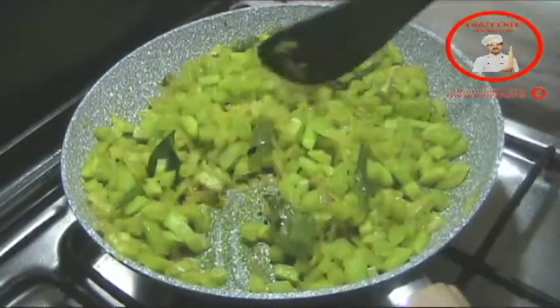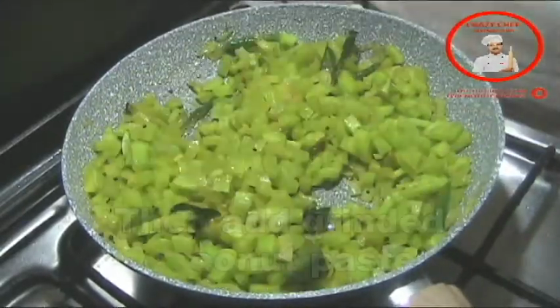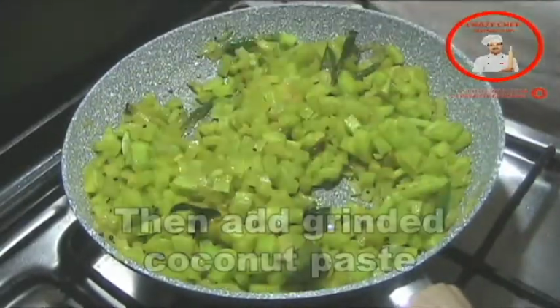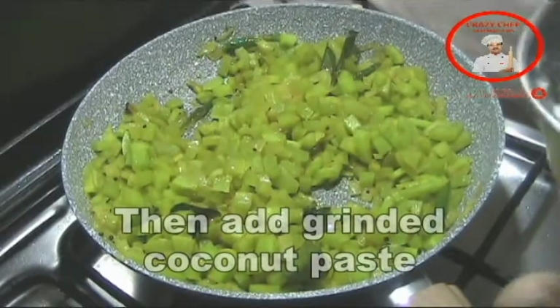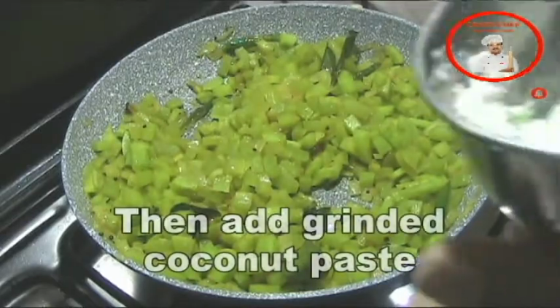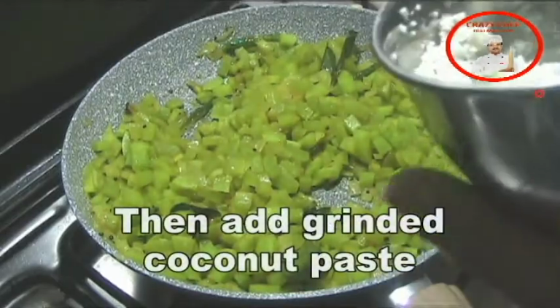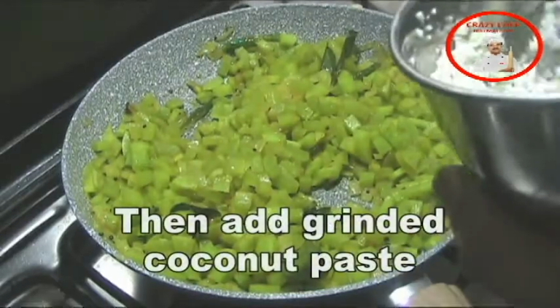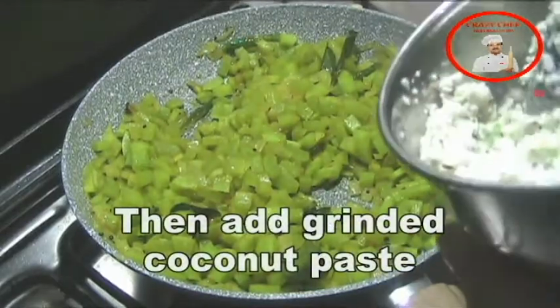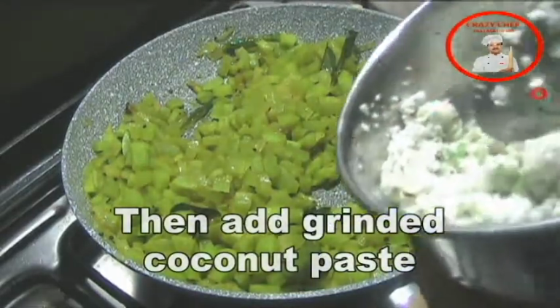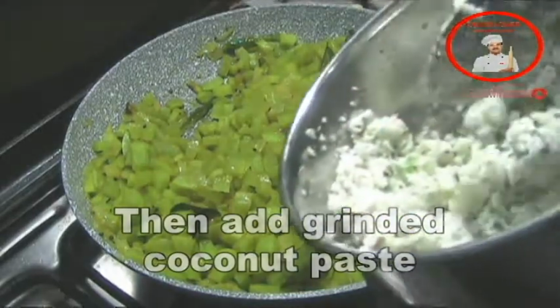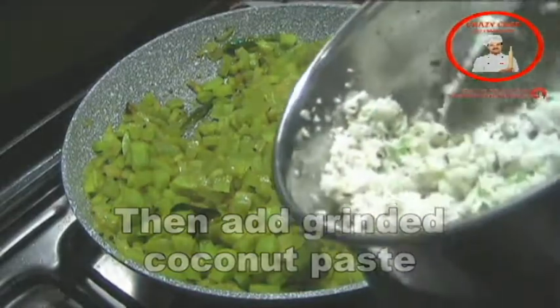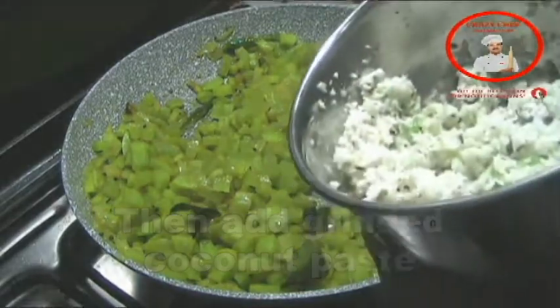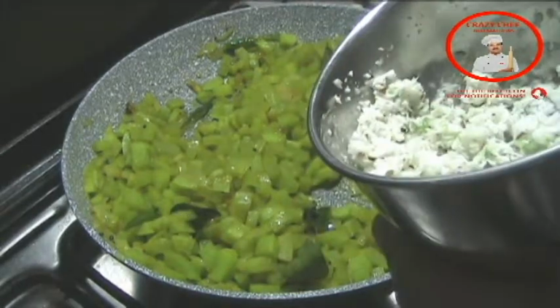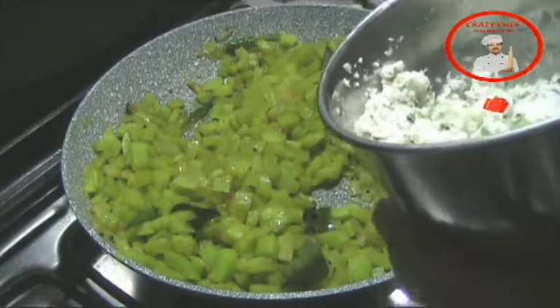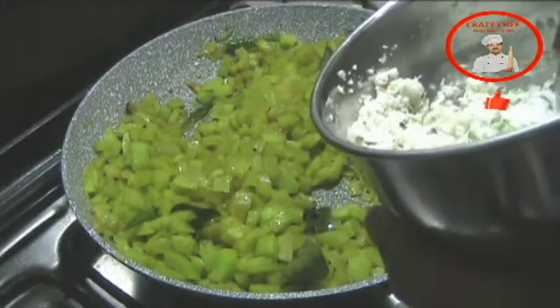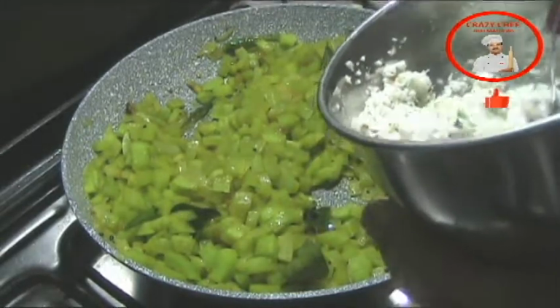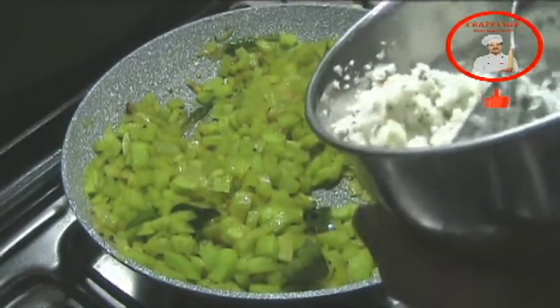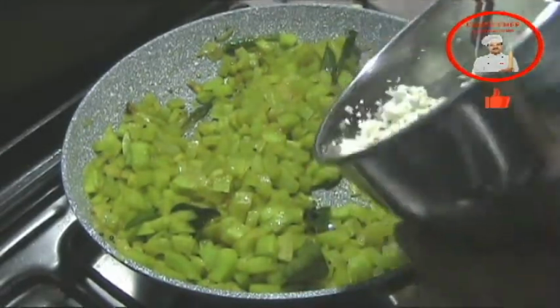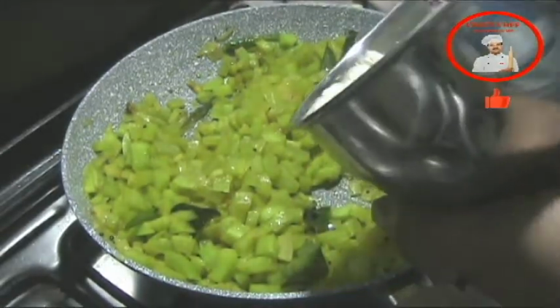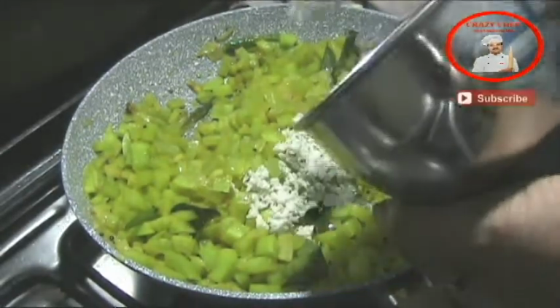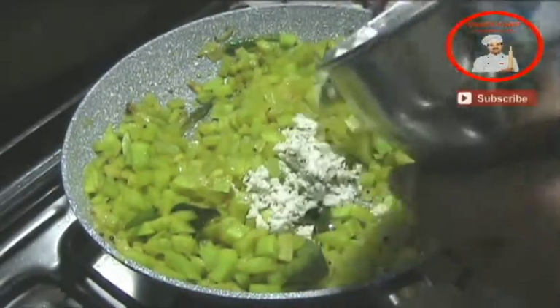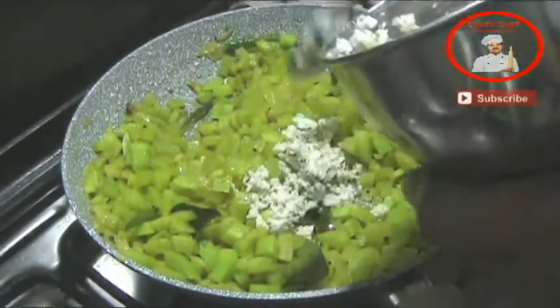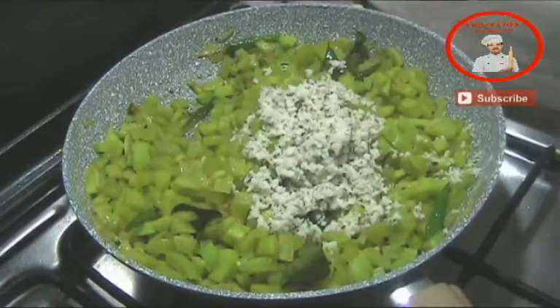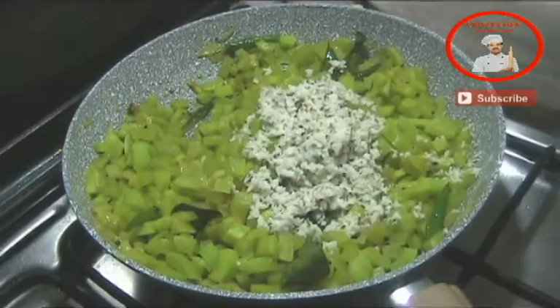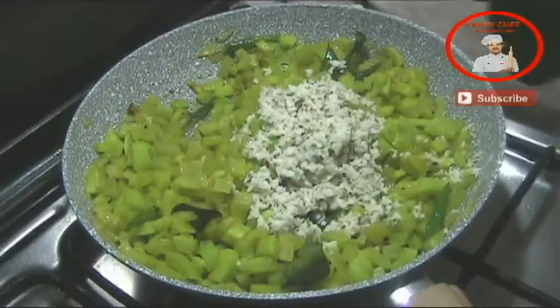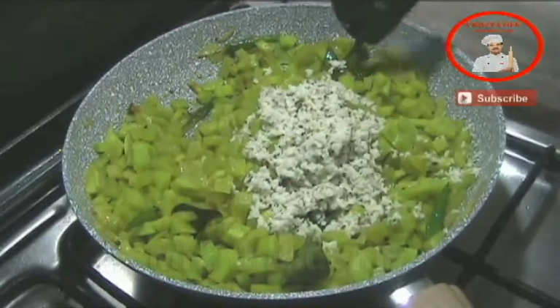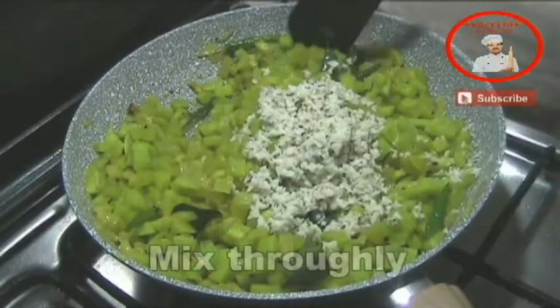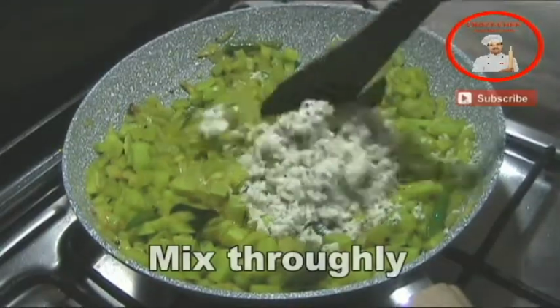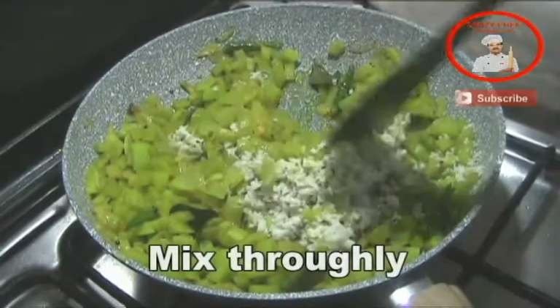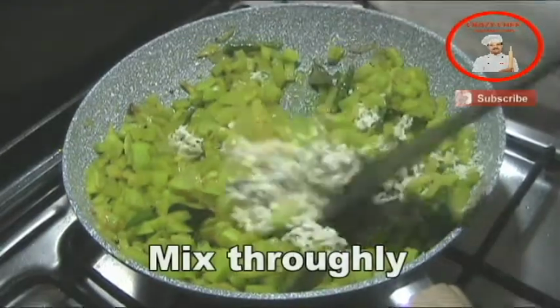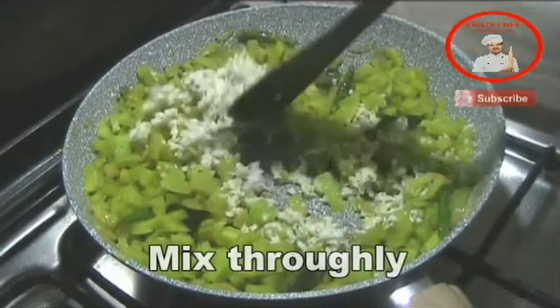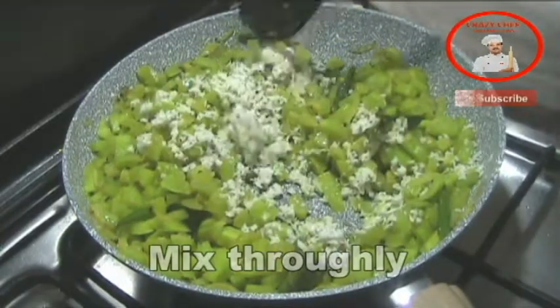After this, we will make a little bit of a pot. We will make a little bit of a pot. Mix it now.